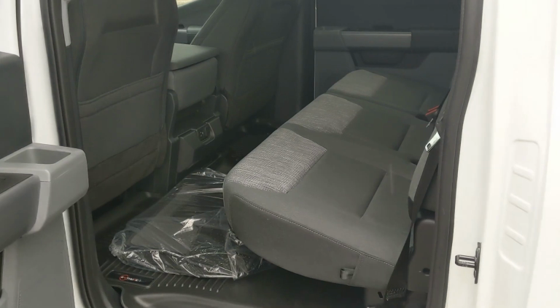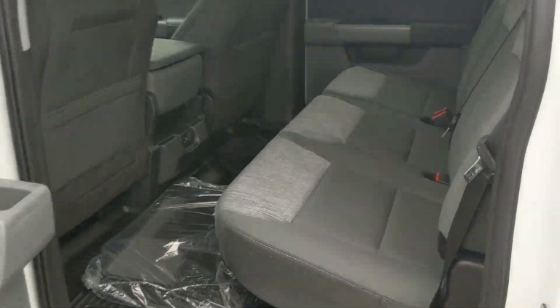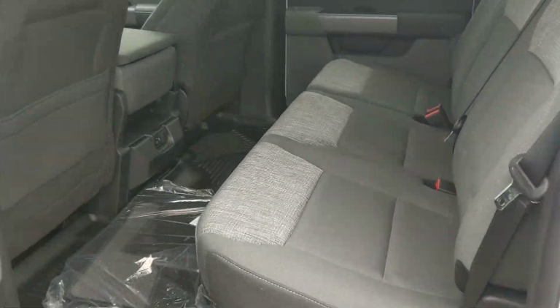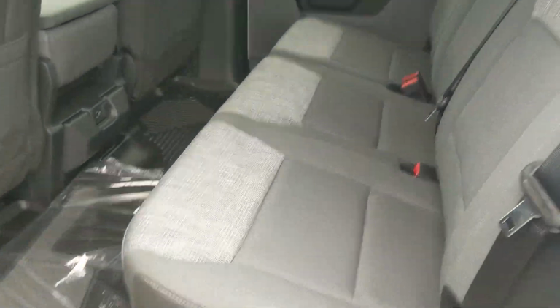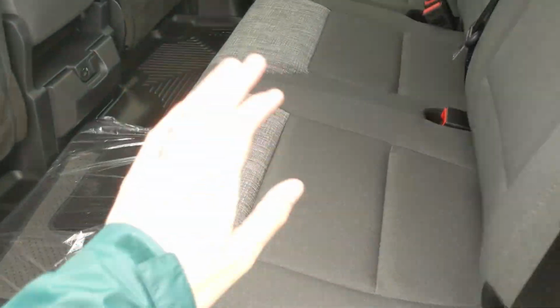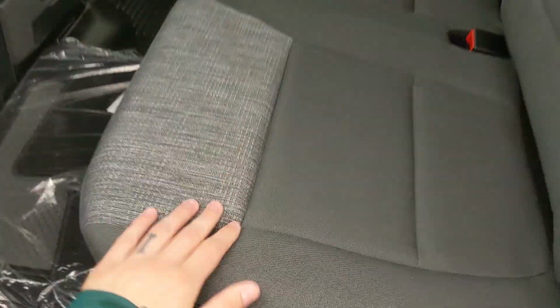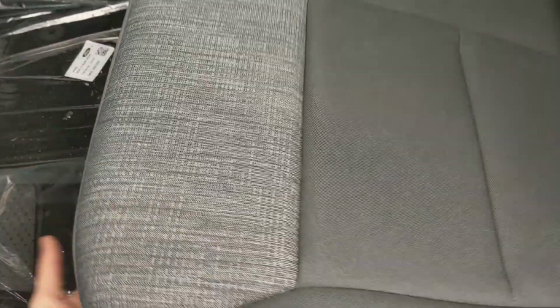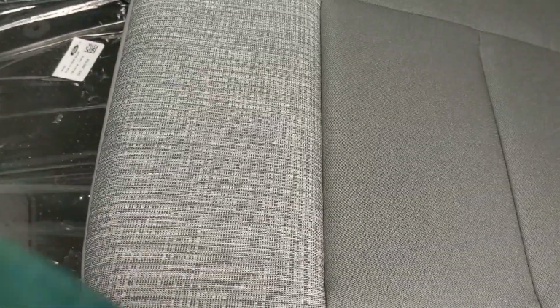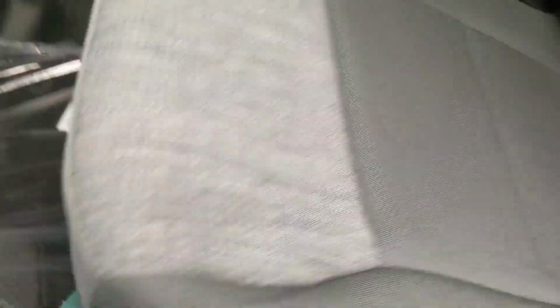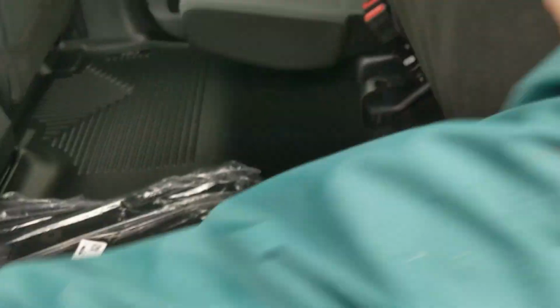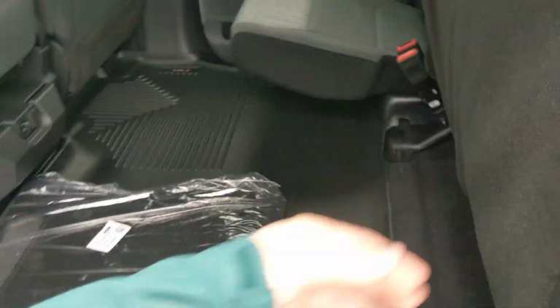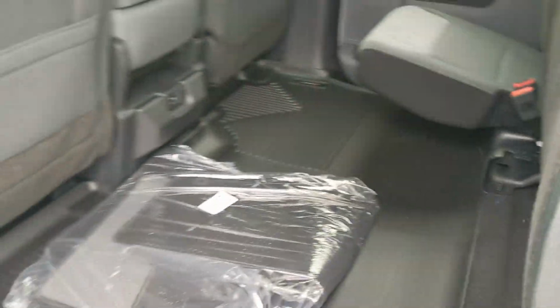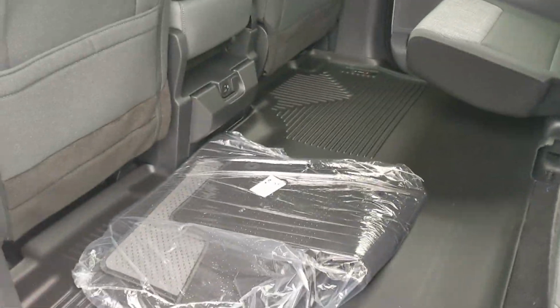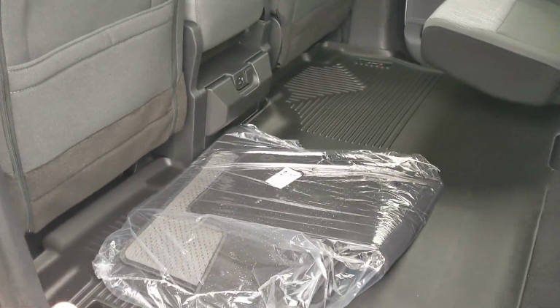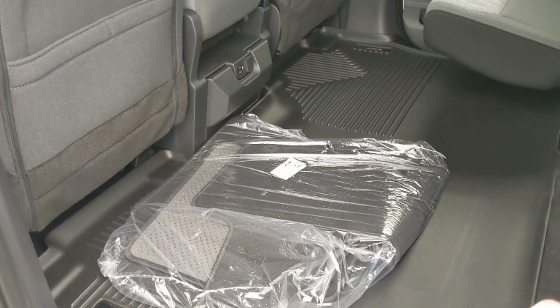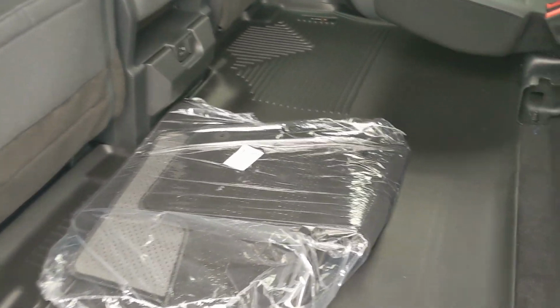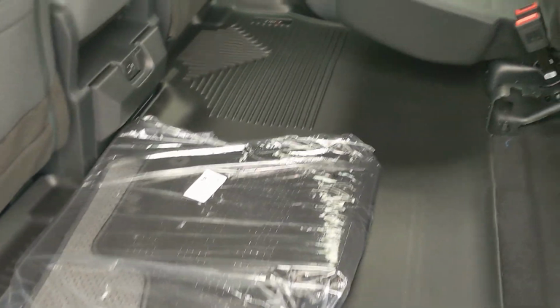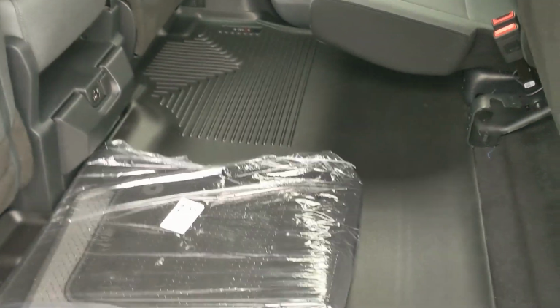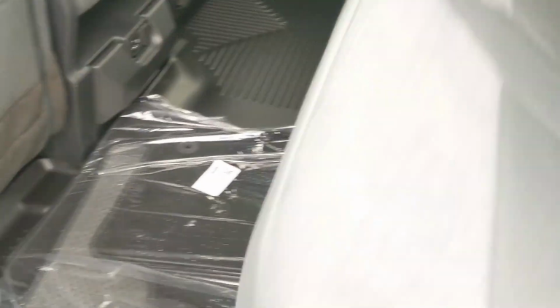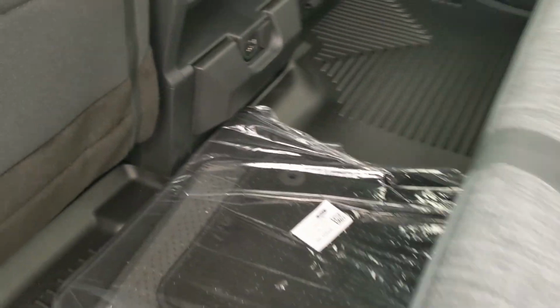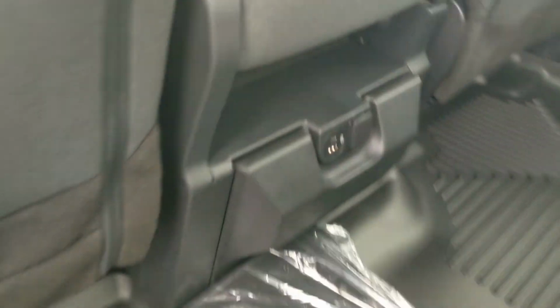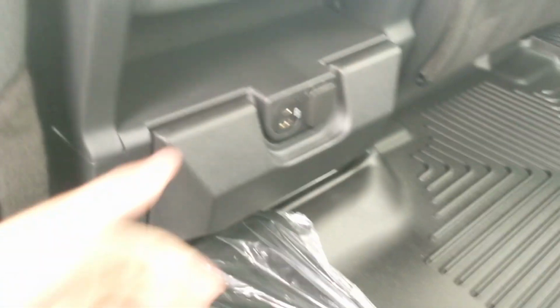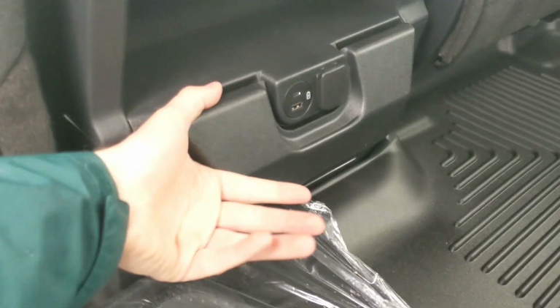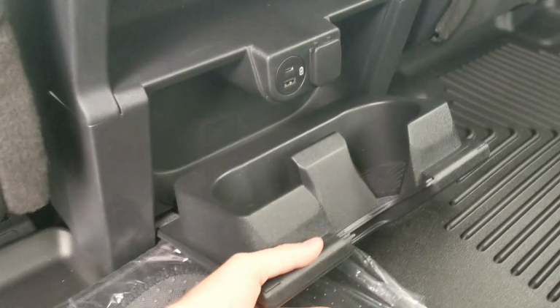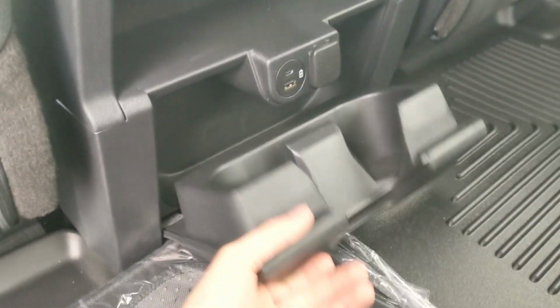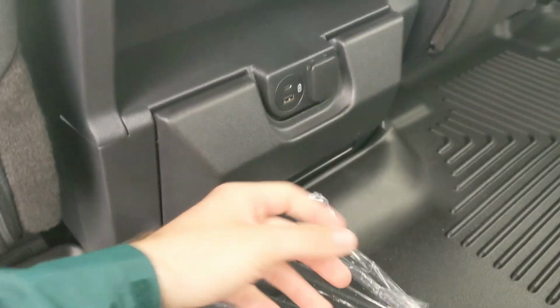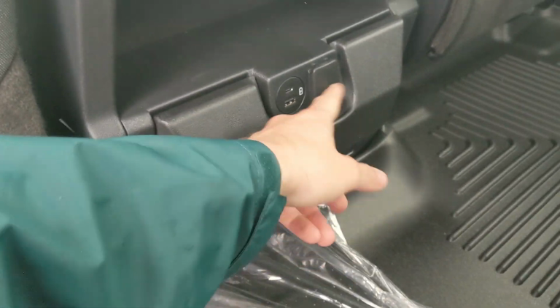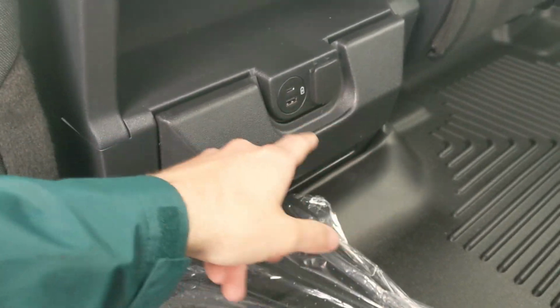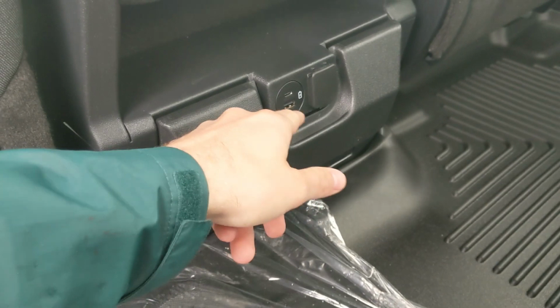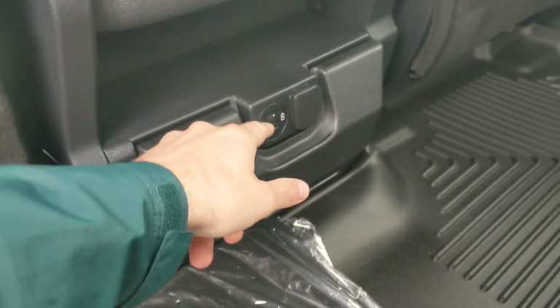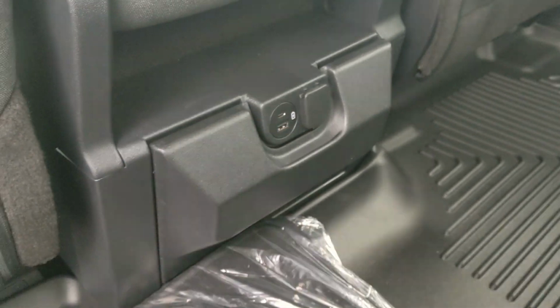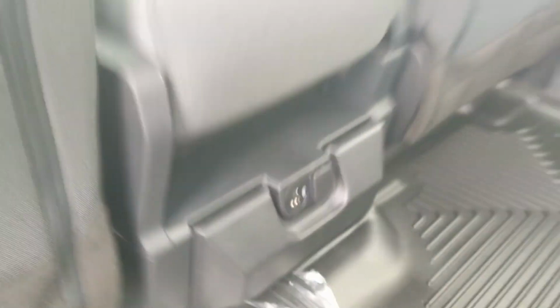Looking into the back seat, we have comfortable seating for three that can be lifted up and out of the way to accommodate any other cargo, as well as having two flip-out cup holders in the middle with a 12-volt, USB, and USB-C.